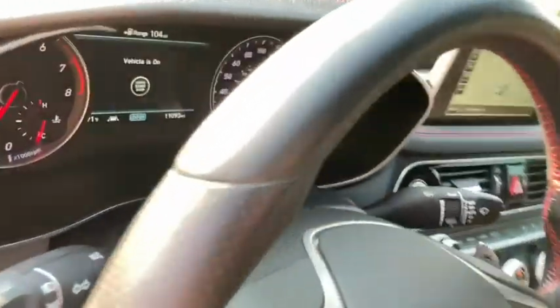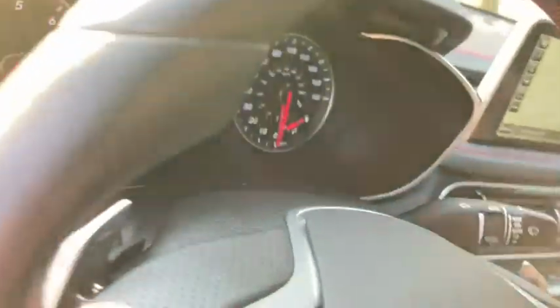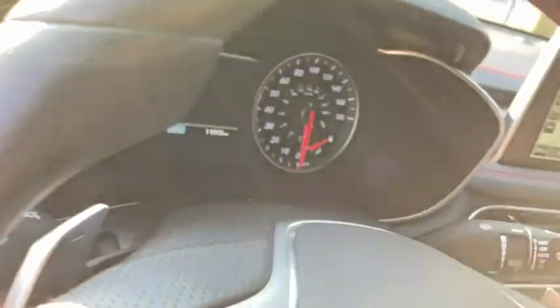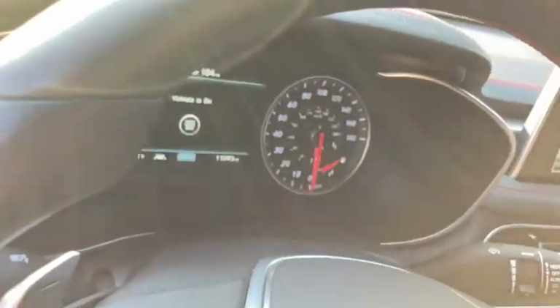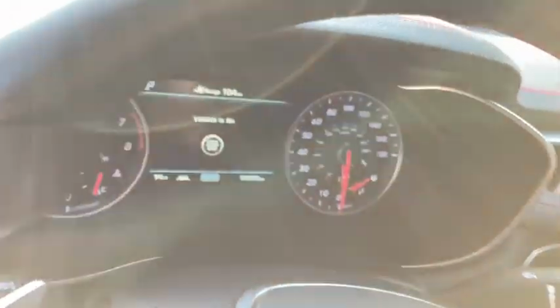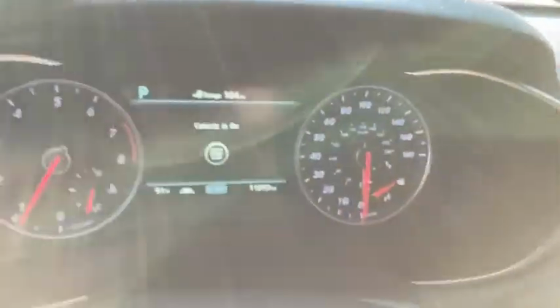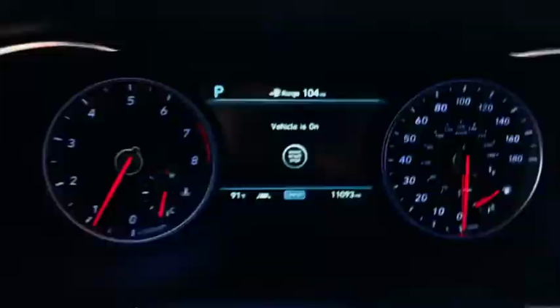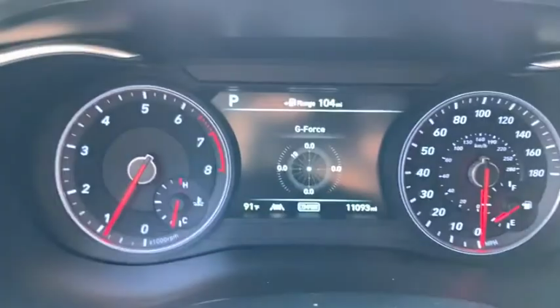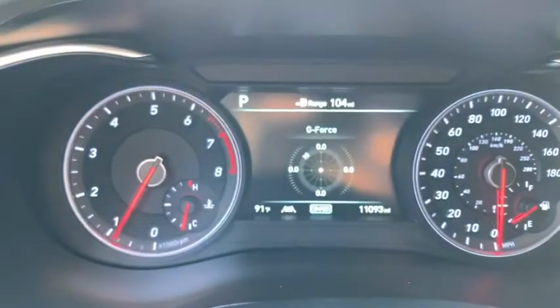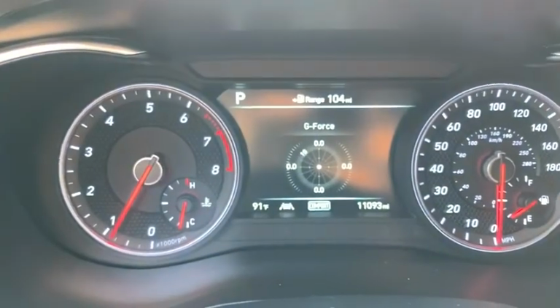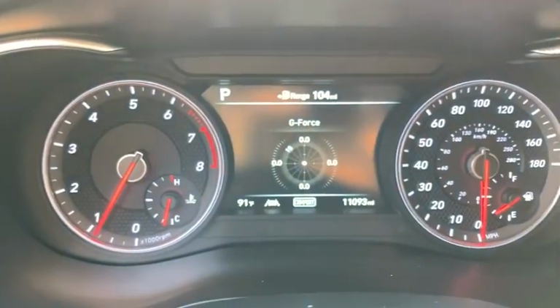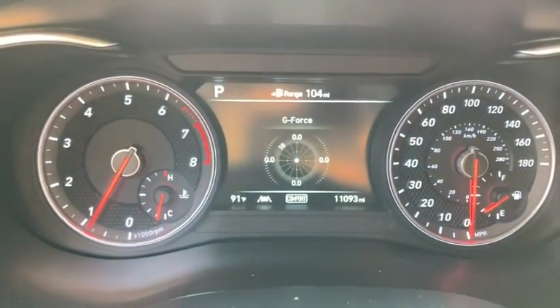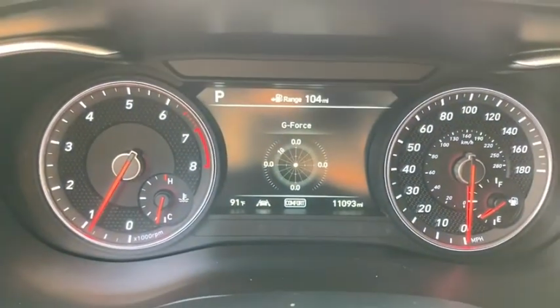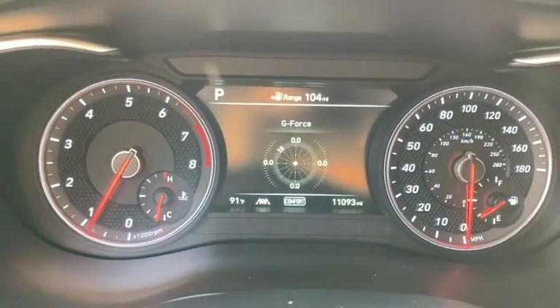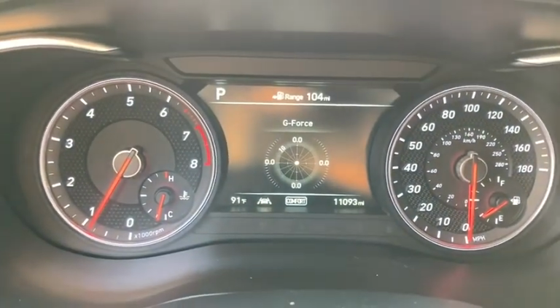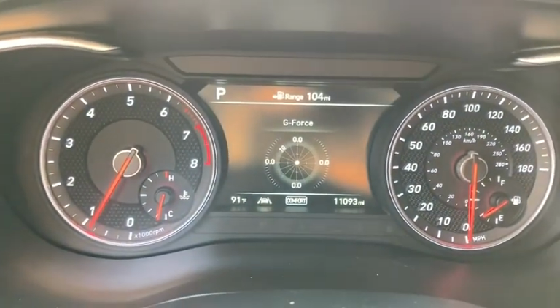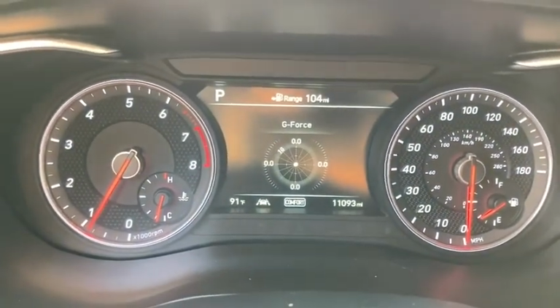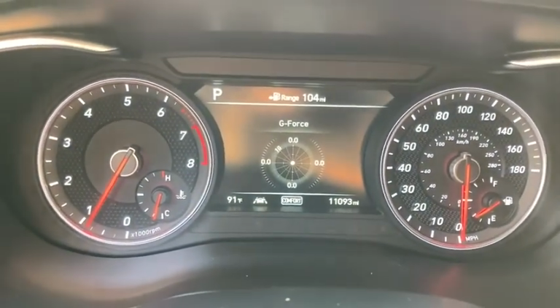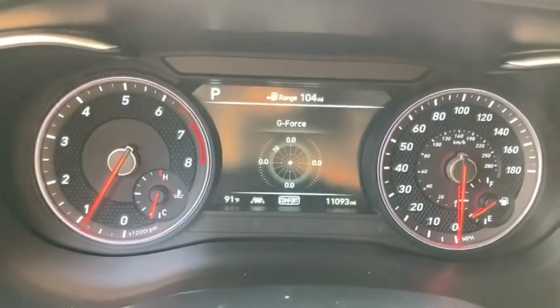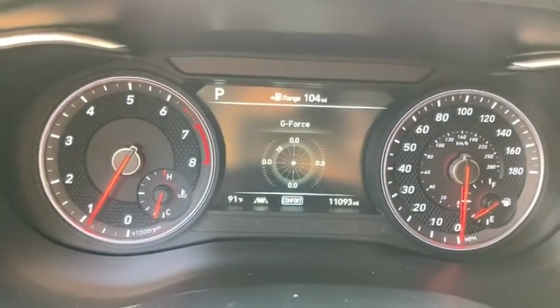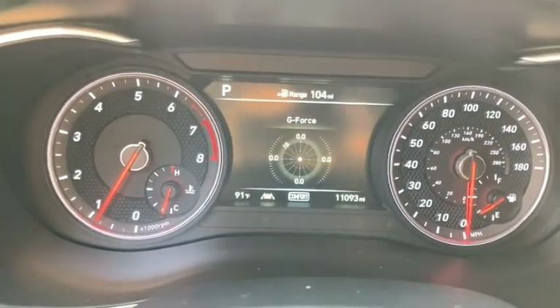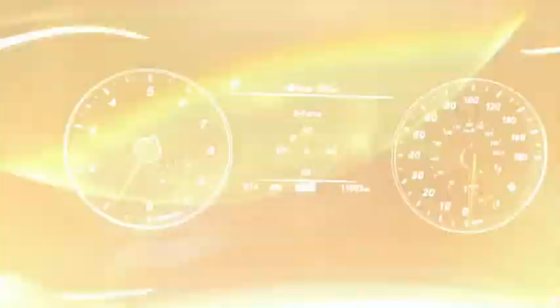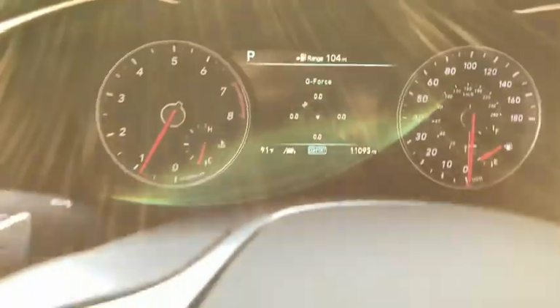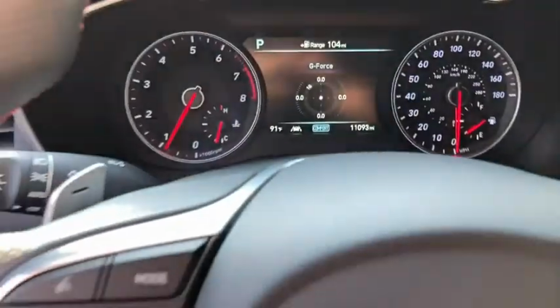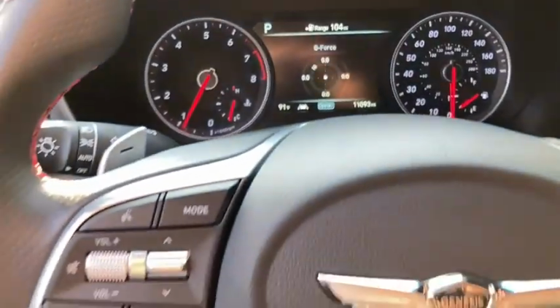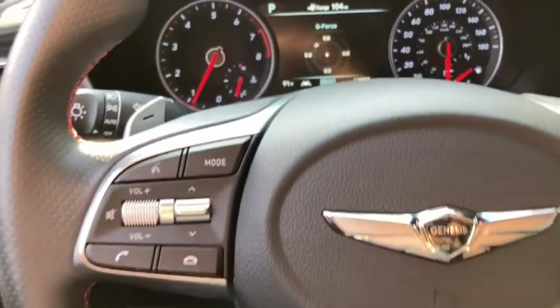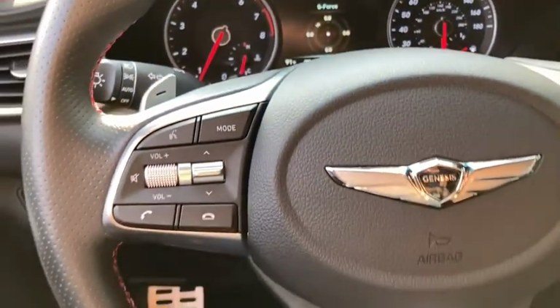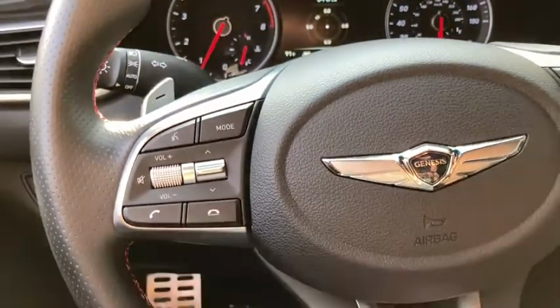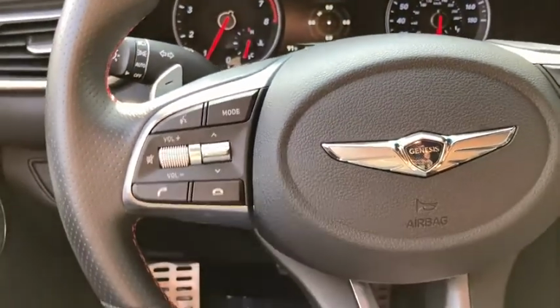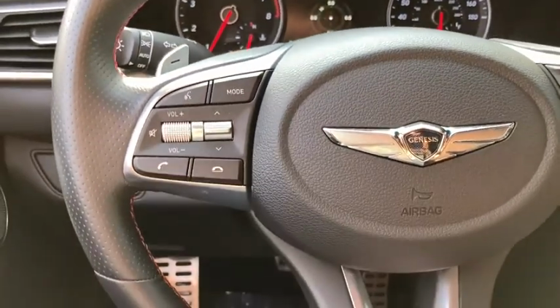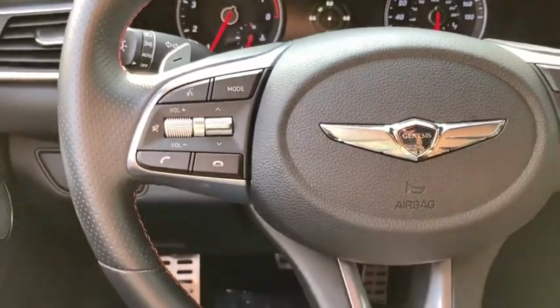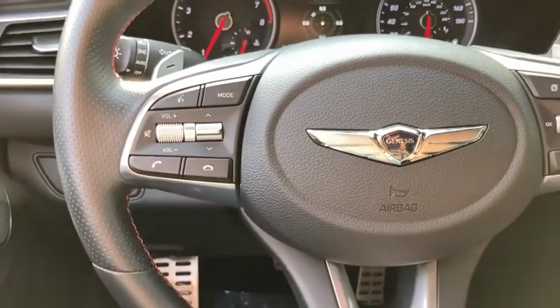Keyless entry, electronic stability control, trip computer, clock, brake assist, outside temperature gauge, cargo net, tachometer.